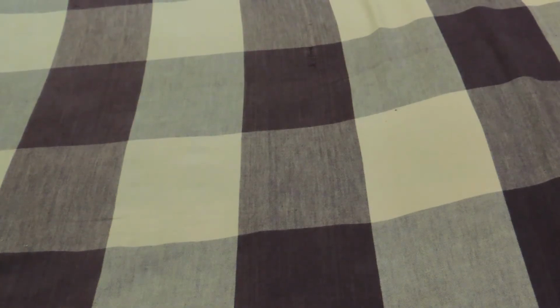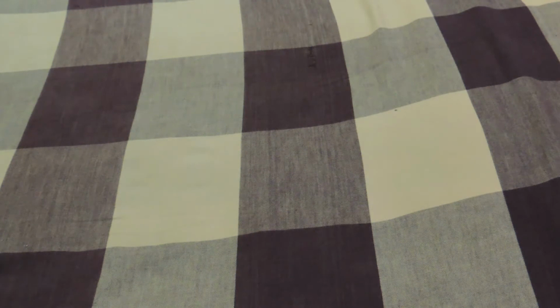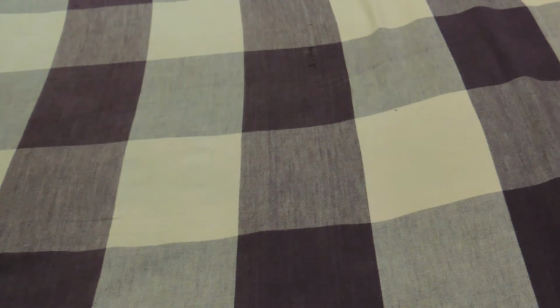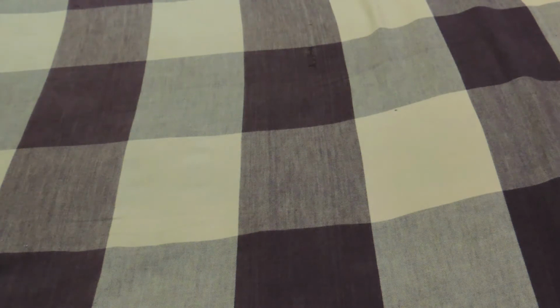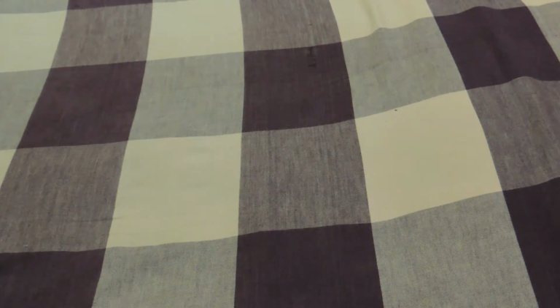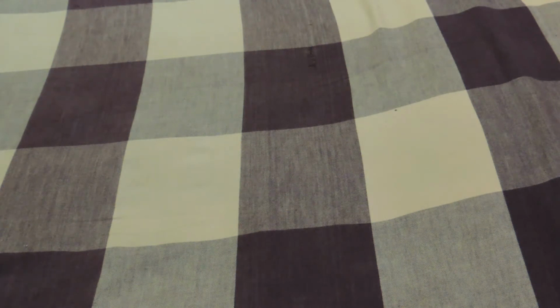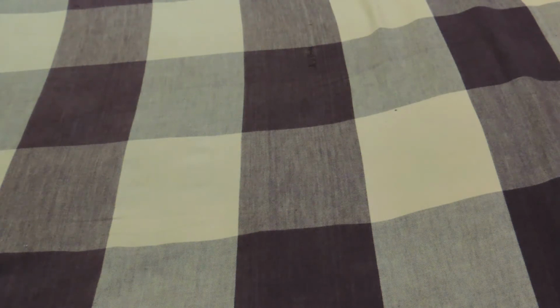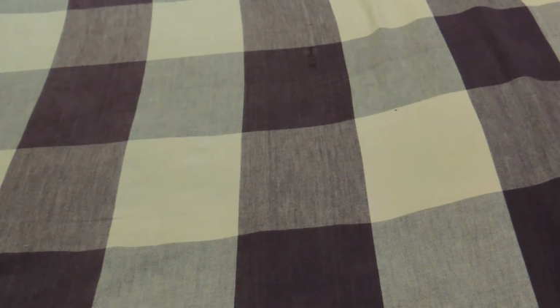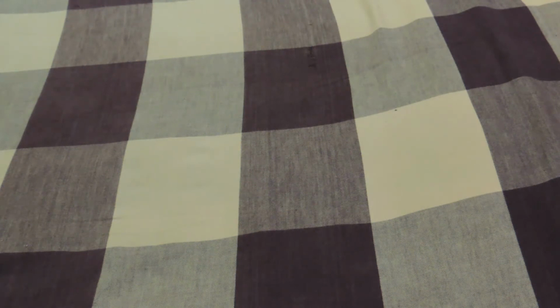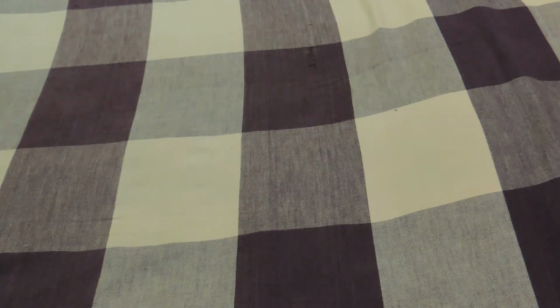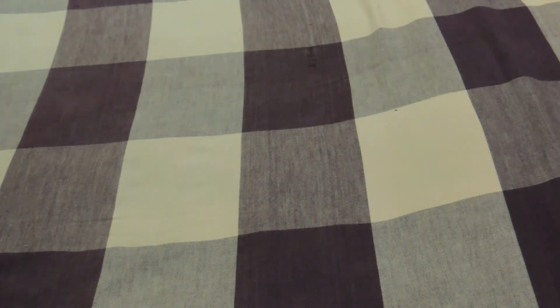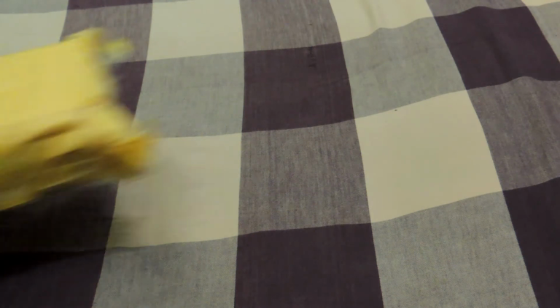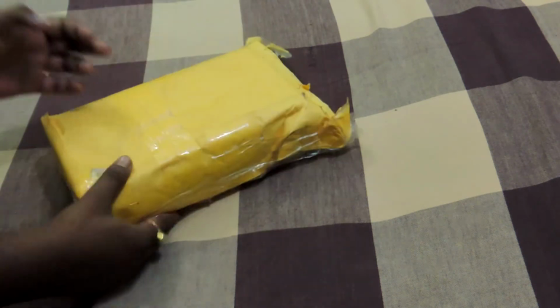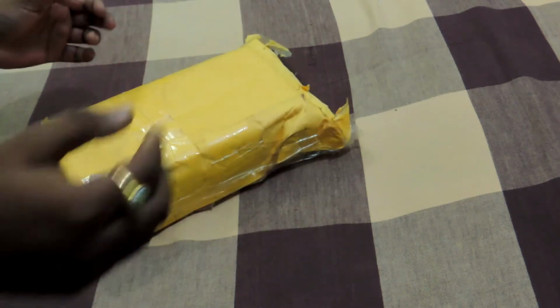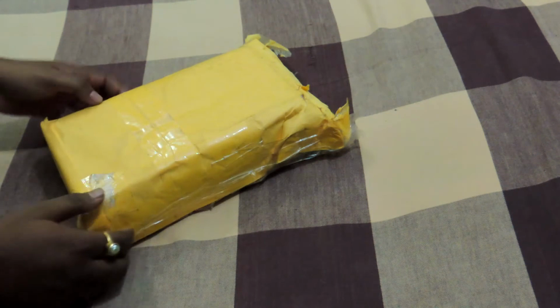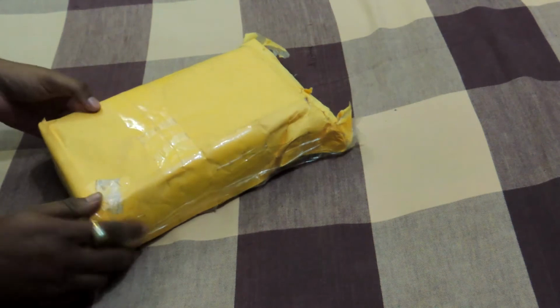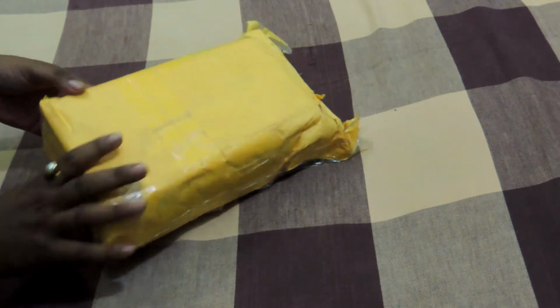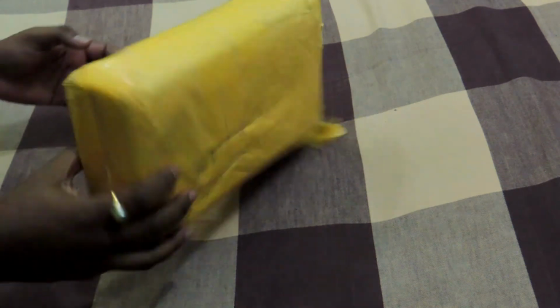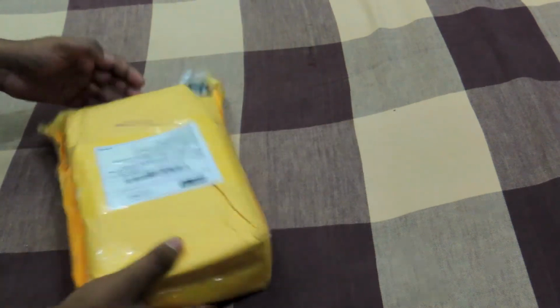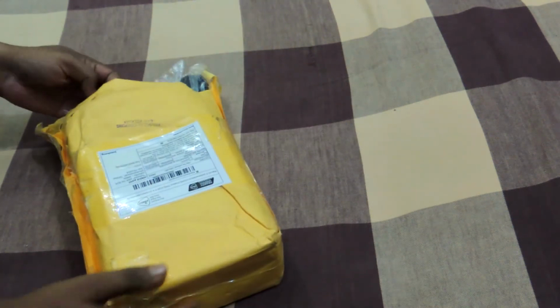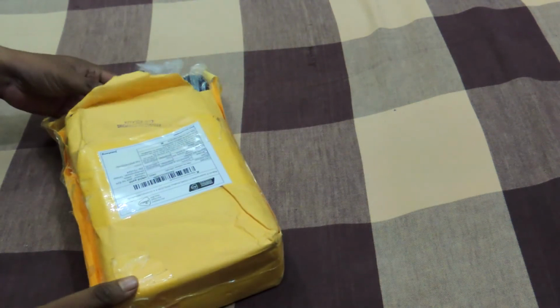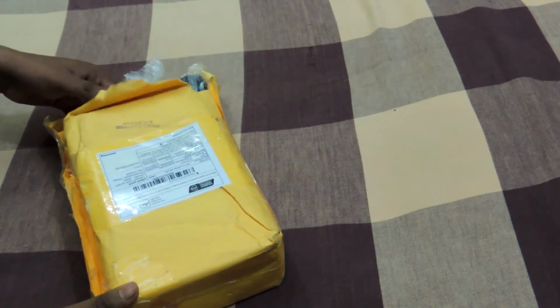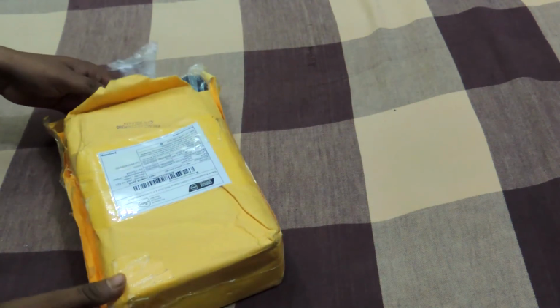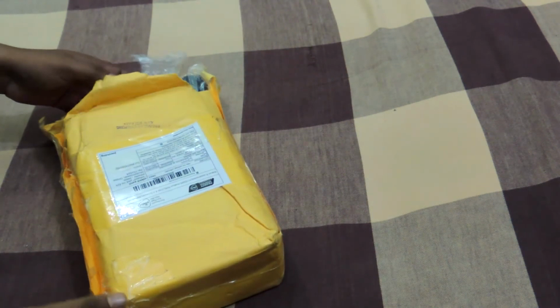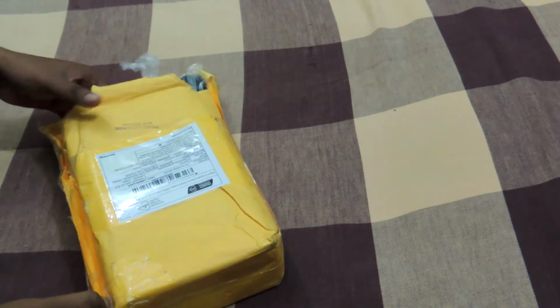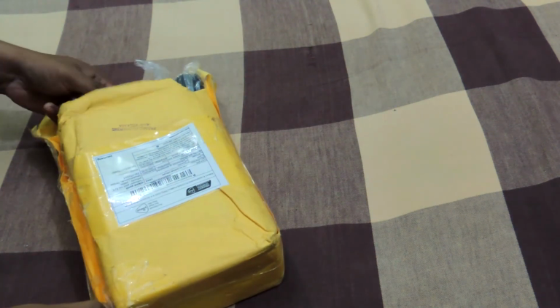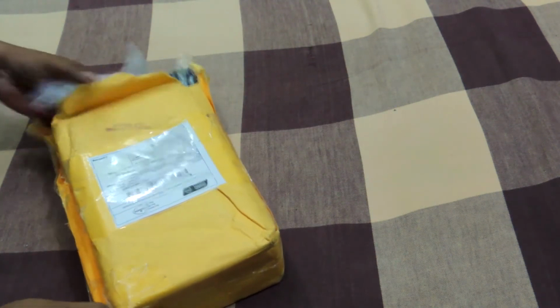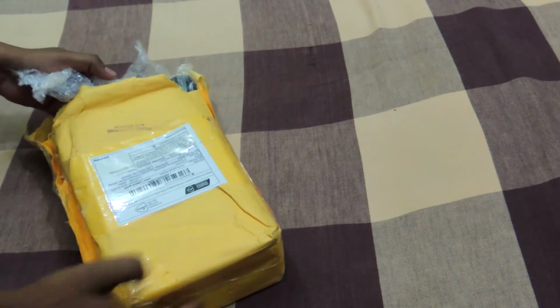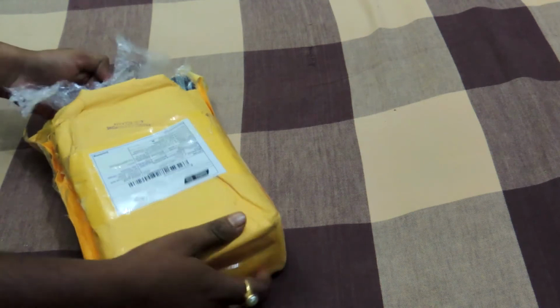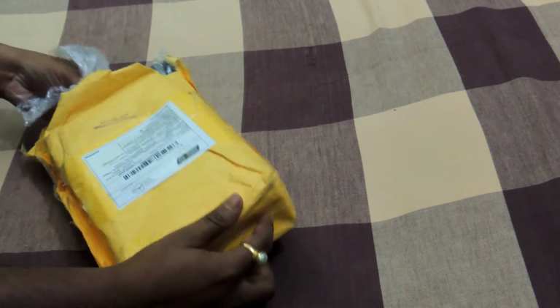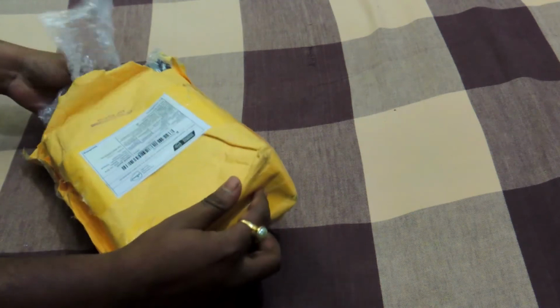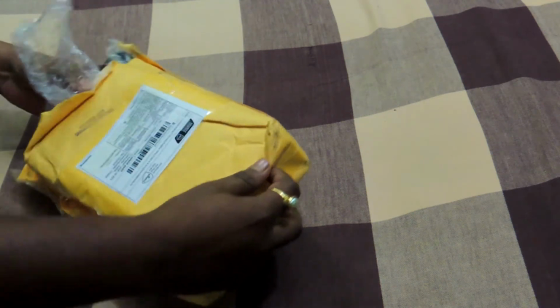Hey guys, this is Speedwings and welcome to my channel. Today we are having the SJcam SJ6 Legend, and this will be the first impressions and unboxing, so let's see what we have here inside the box.